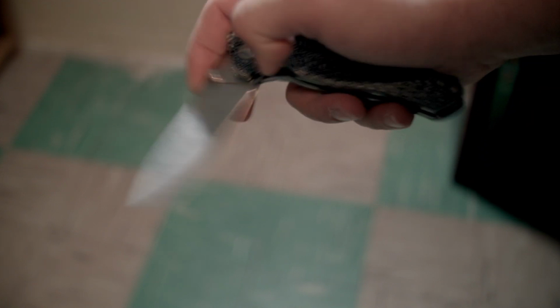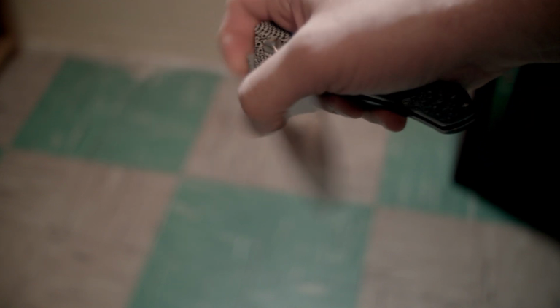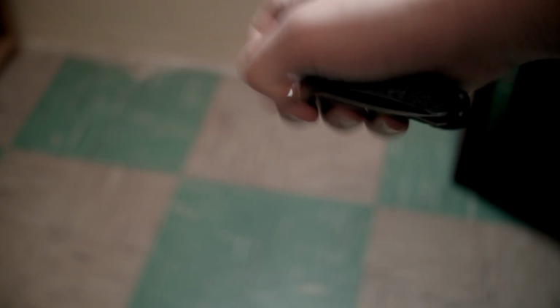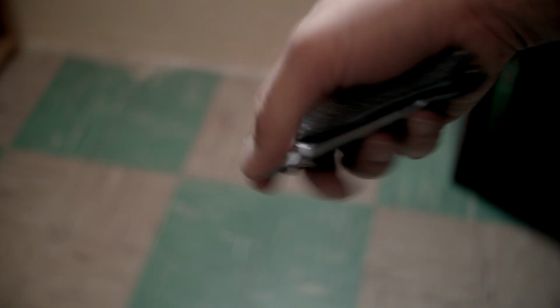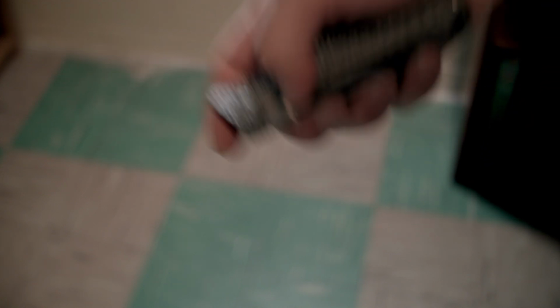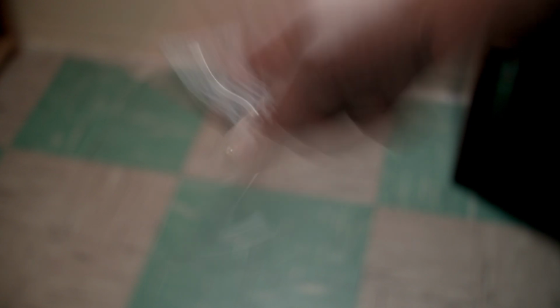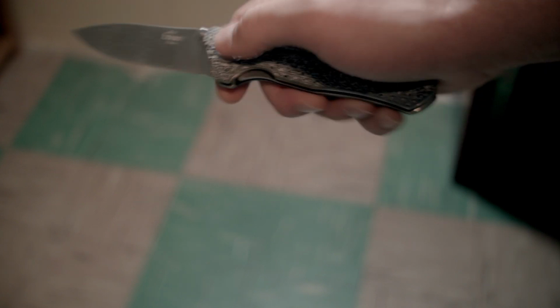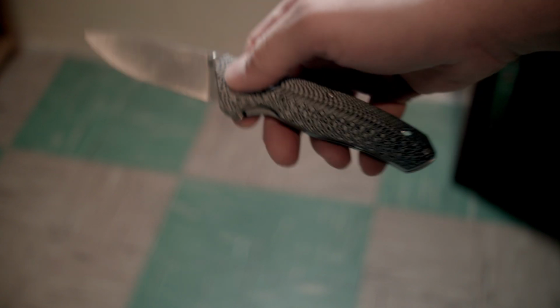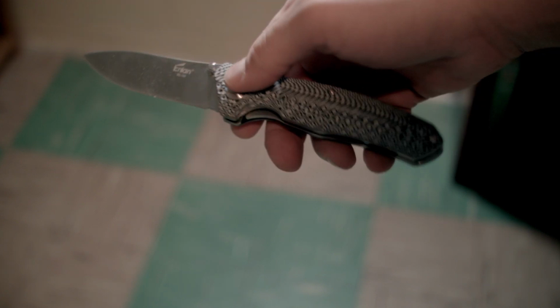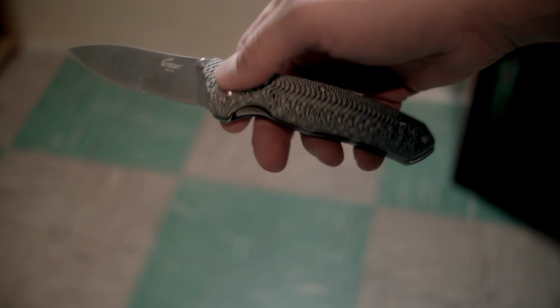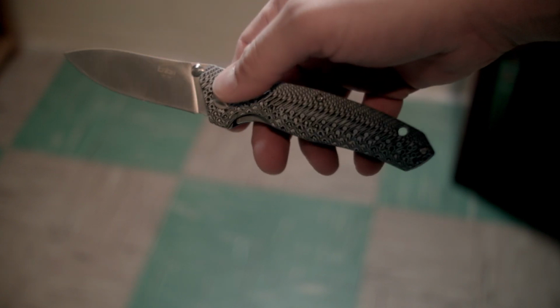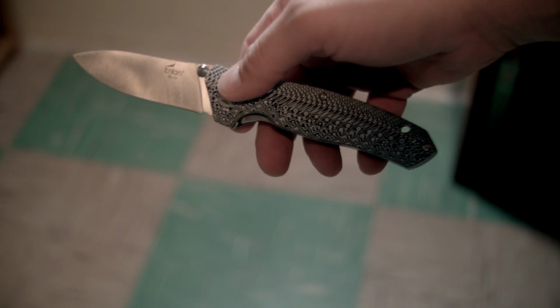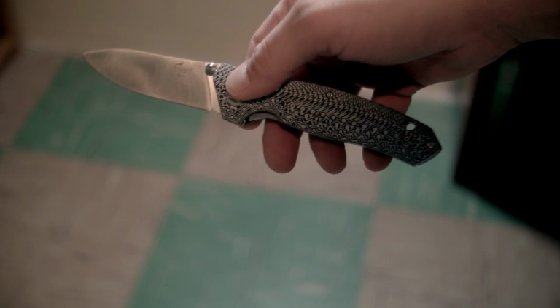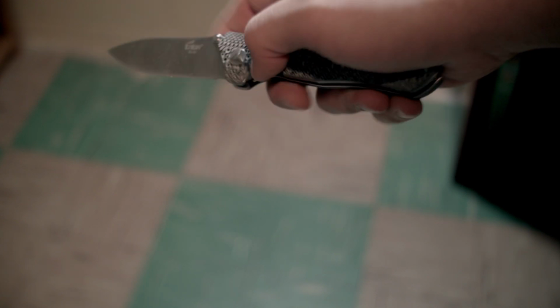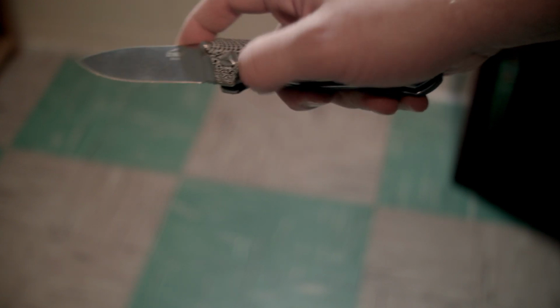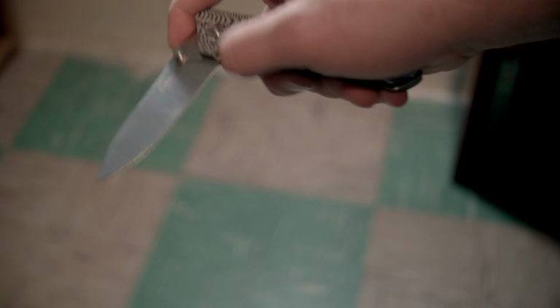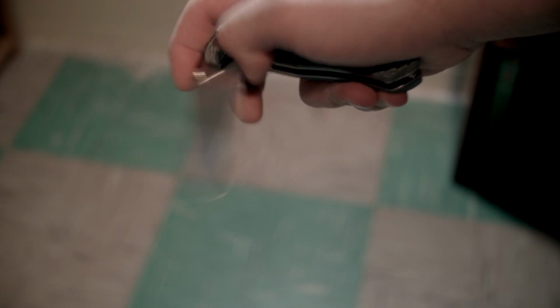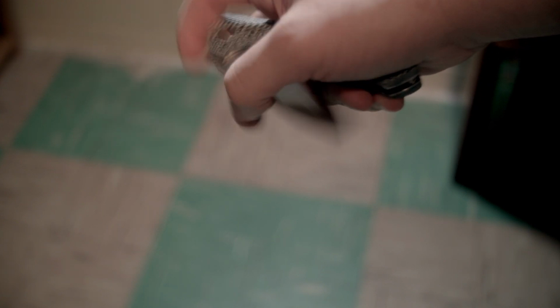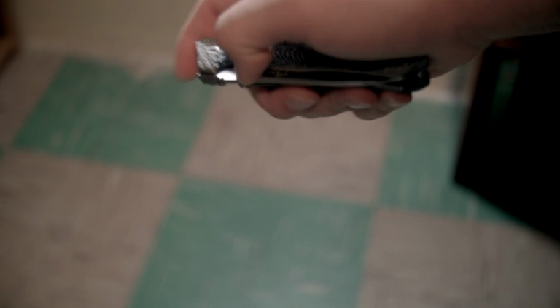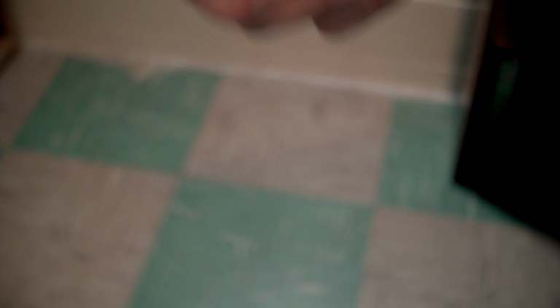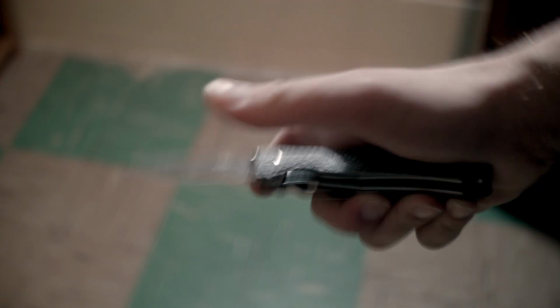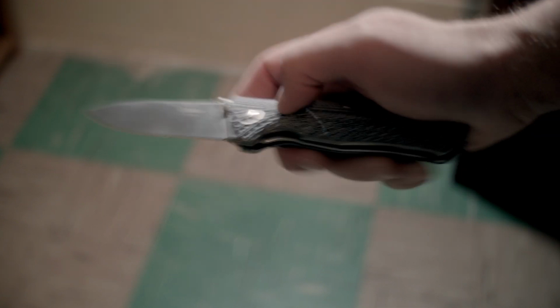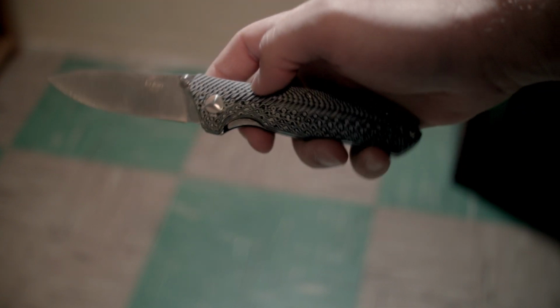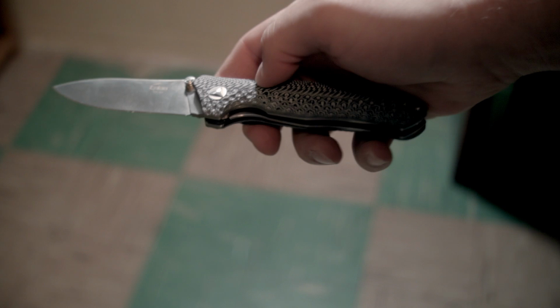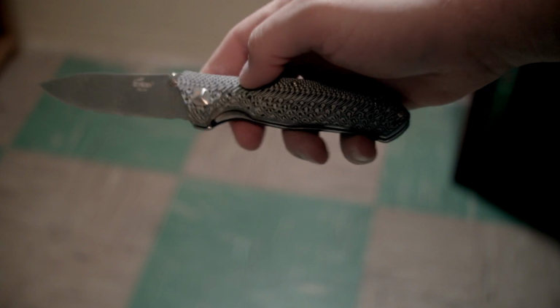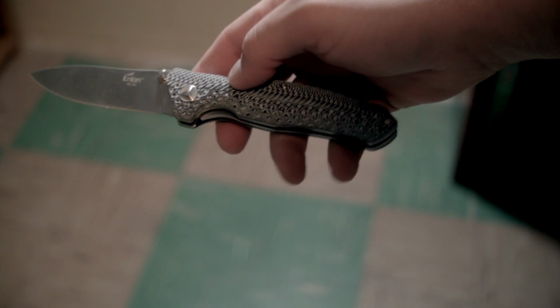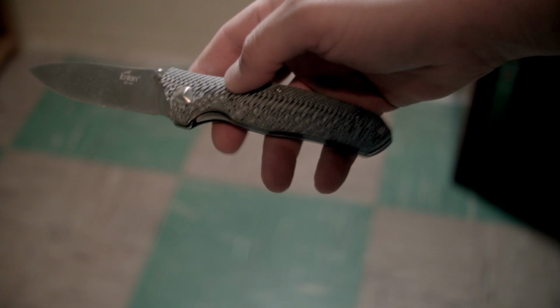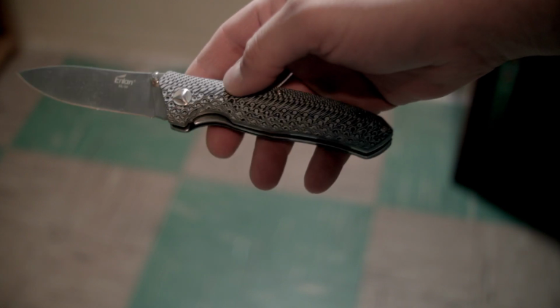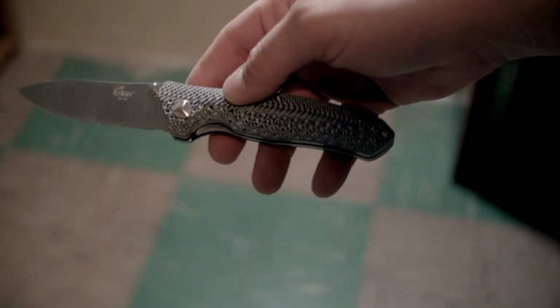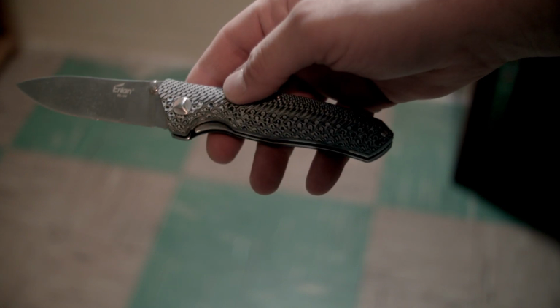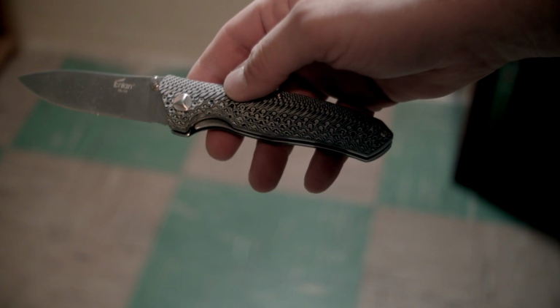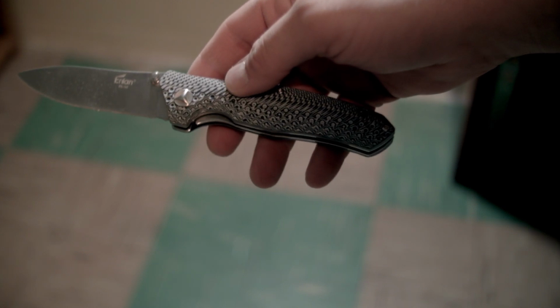Deployment is Colt 45 smooth. You need to hit the thumb stub with a bit of force or give it a little bit of wrist action, but once you get it down it works every time.